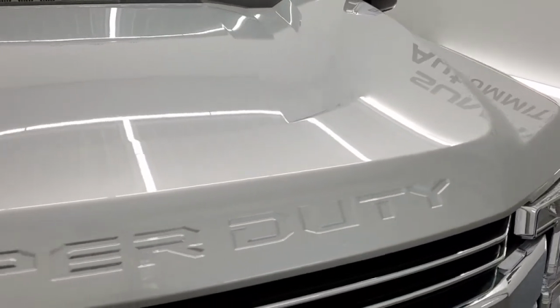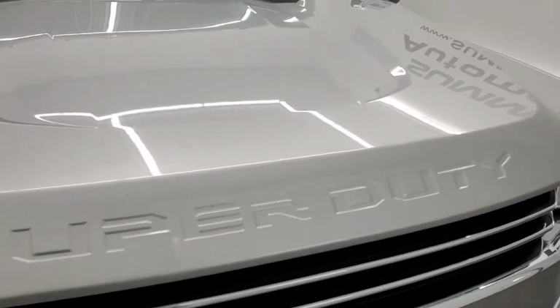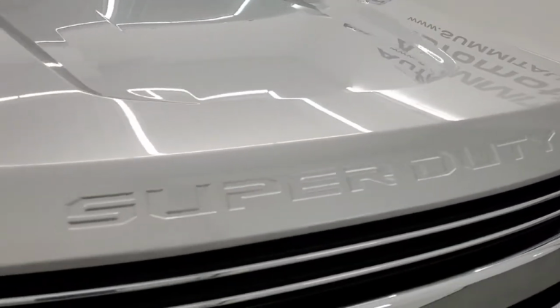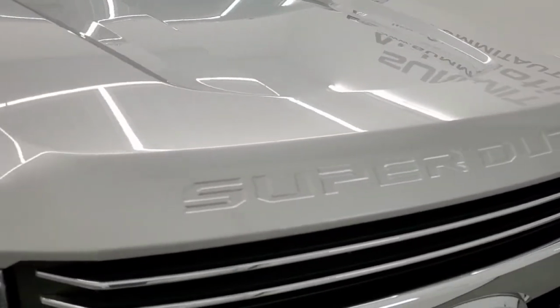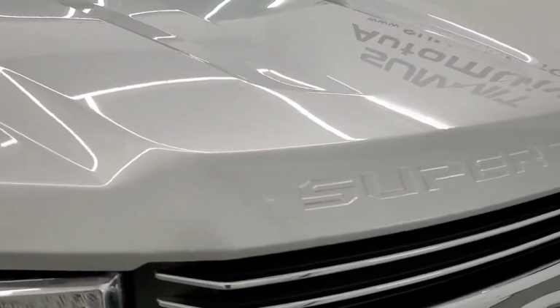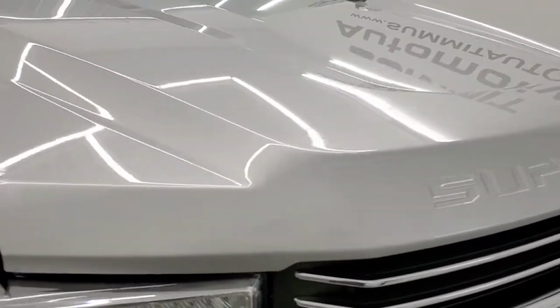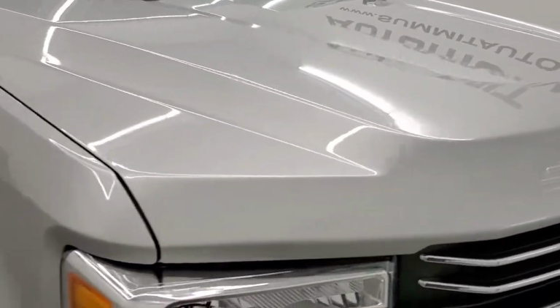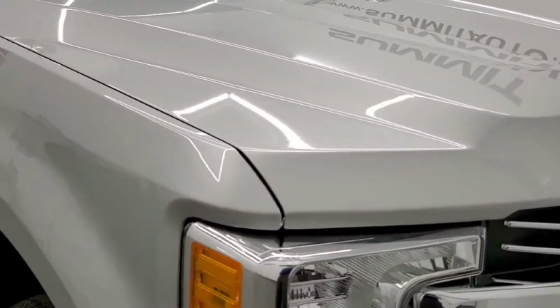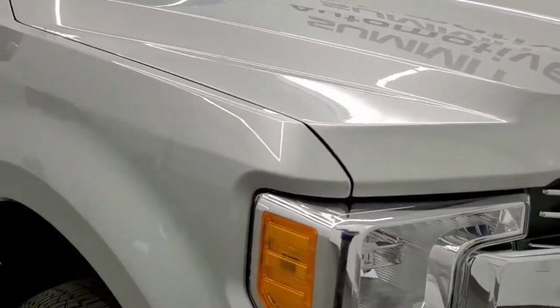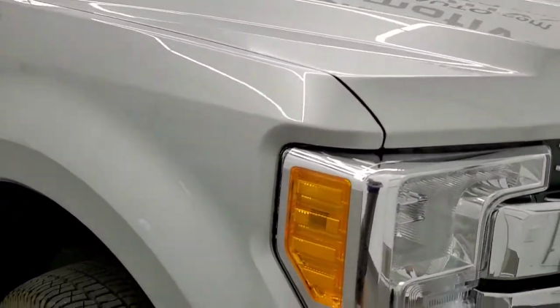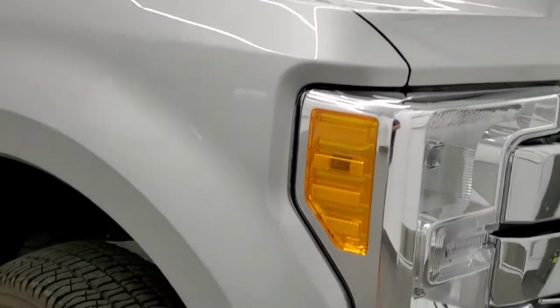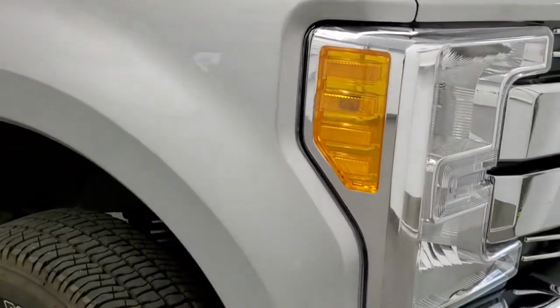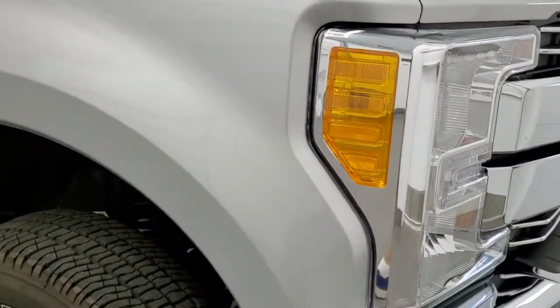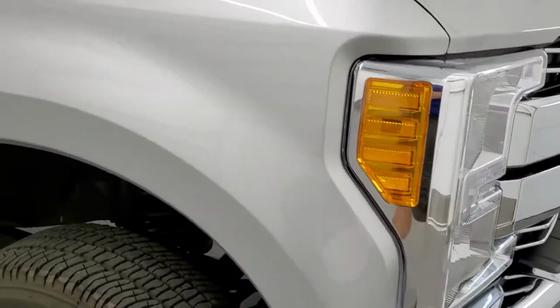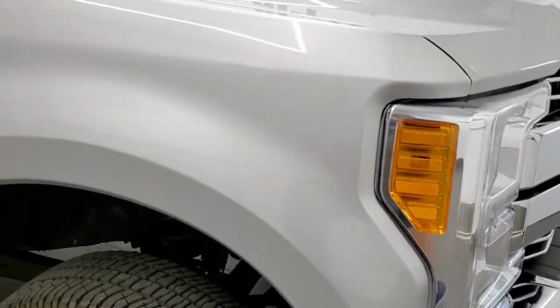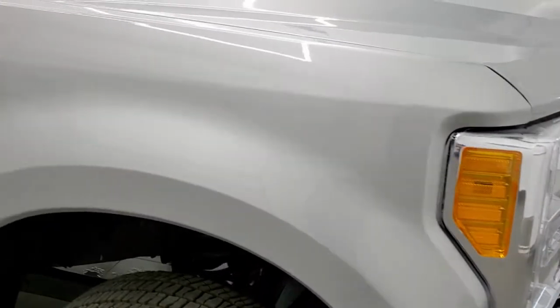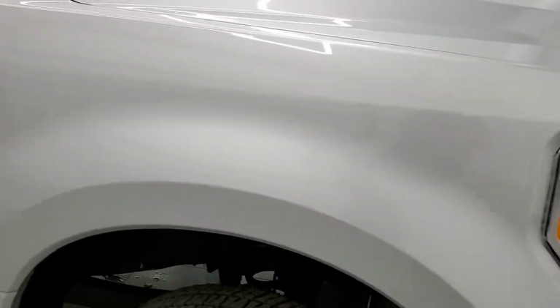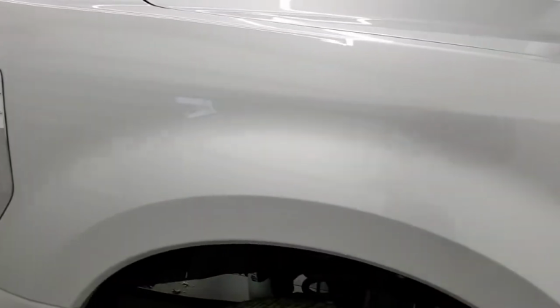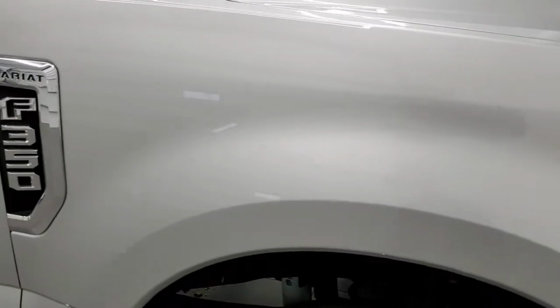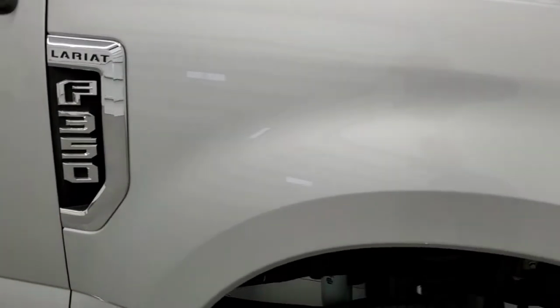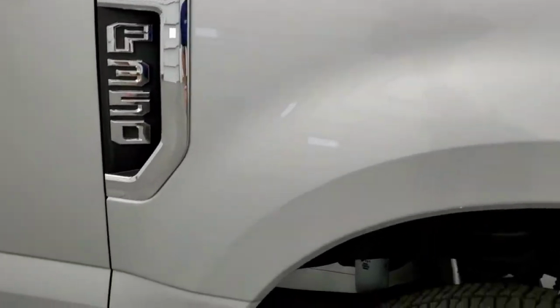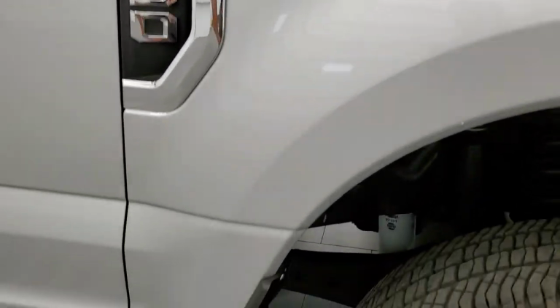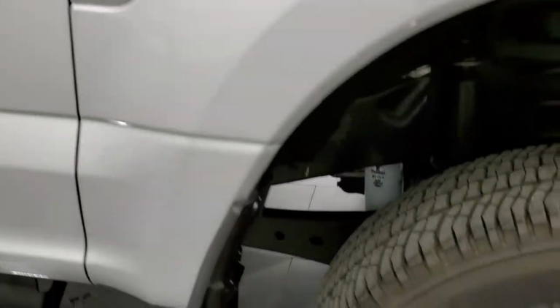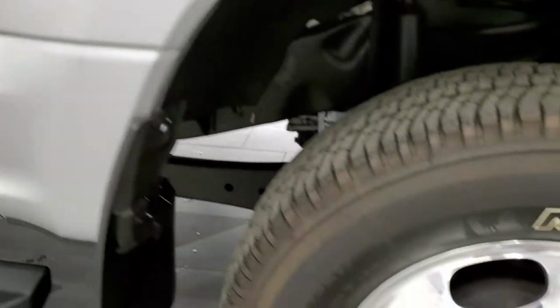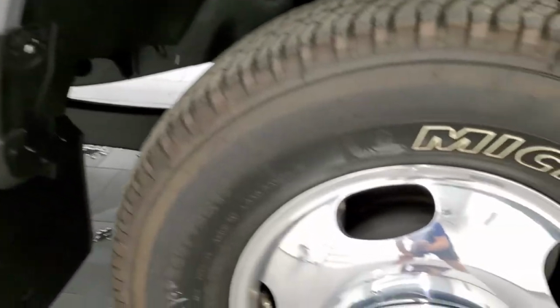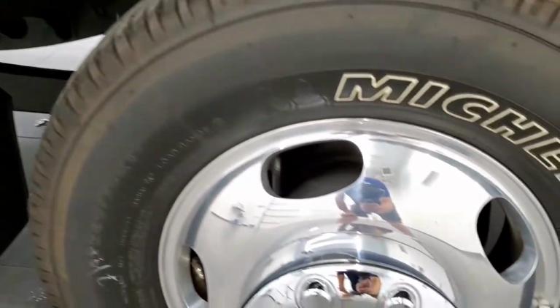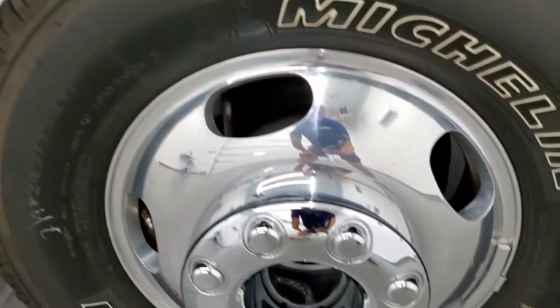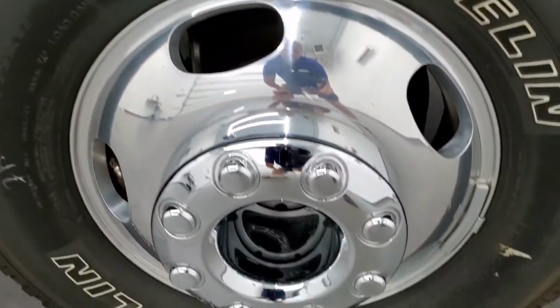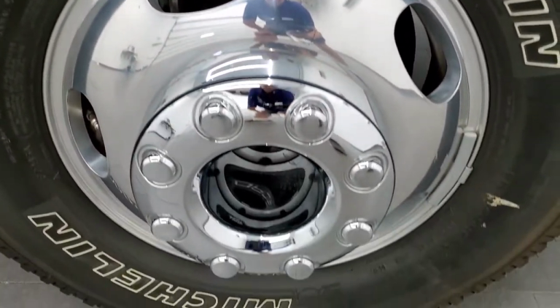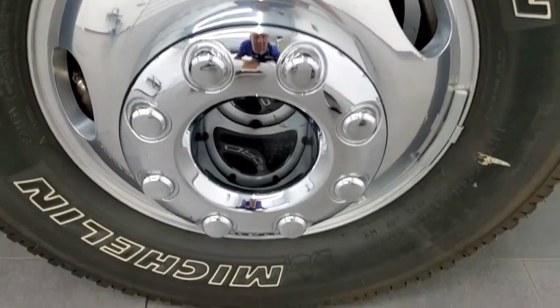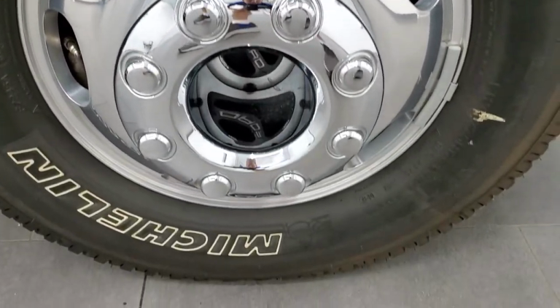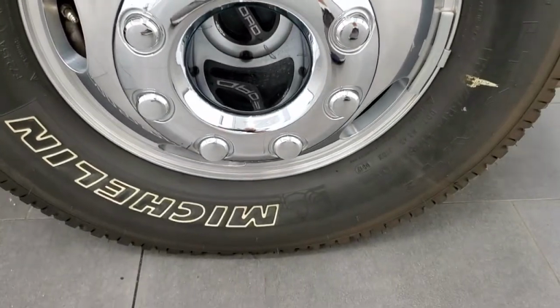No dents or dings on the hood. Passenger side front fender is in excellent condition too. The passenger side rim has no scuffs or scrapes on it.